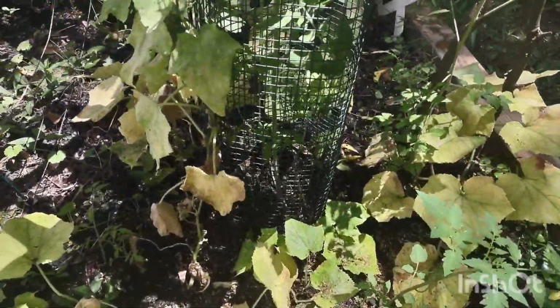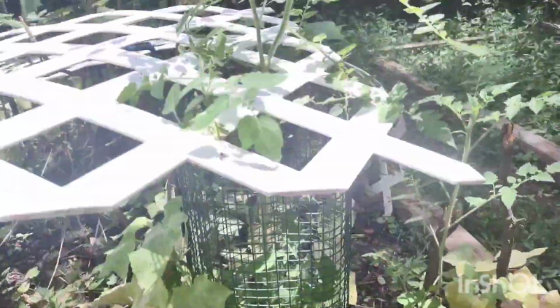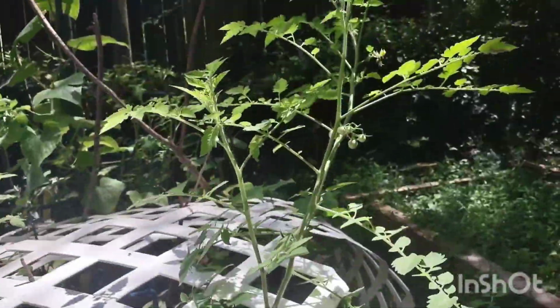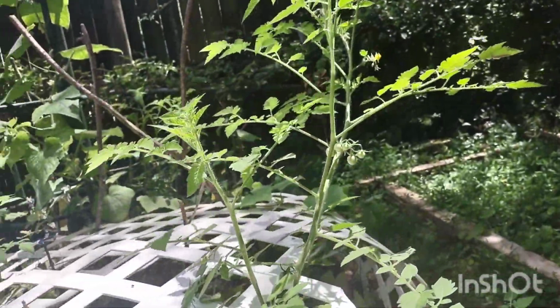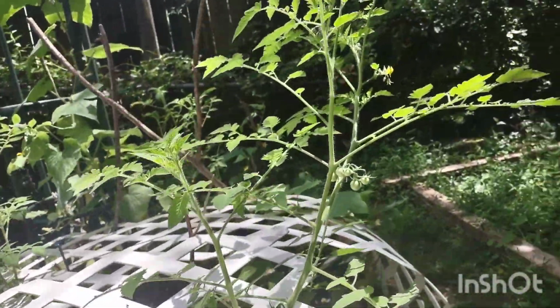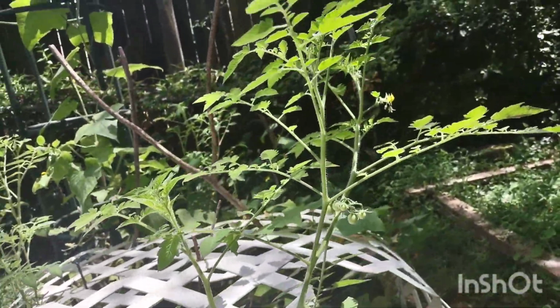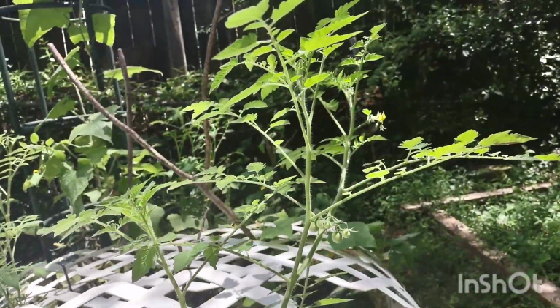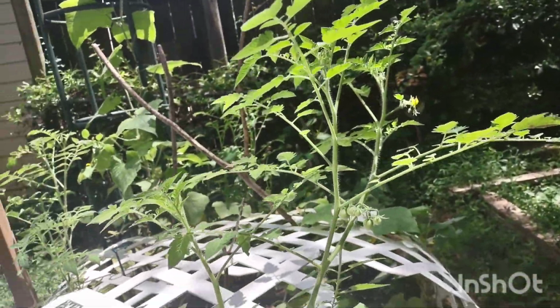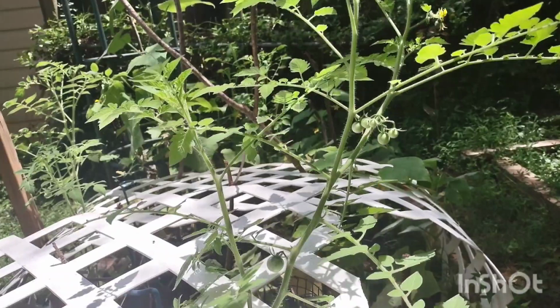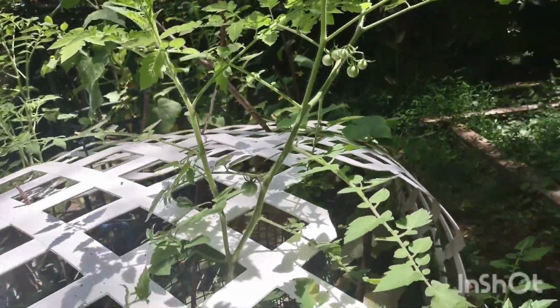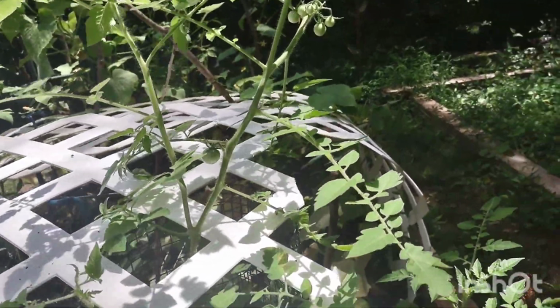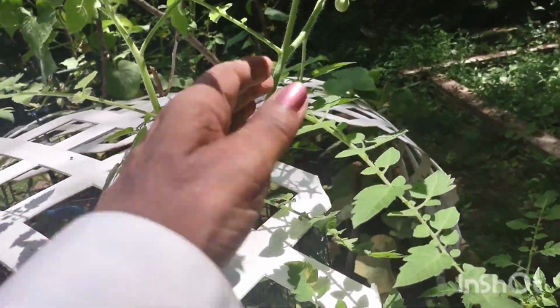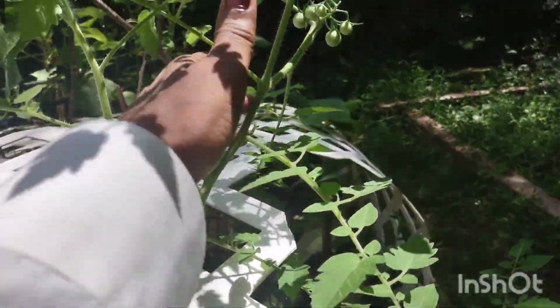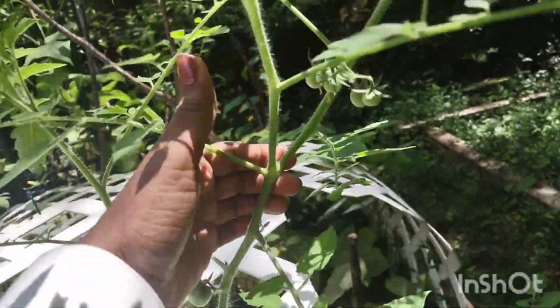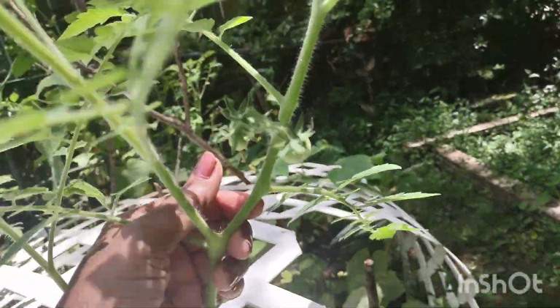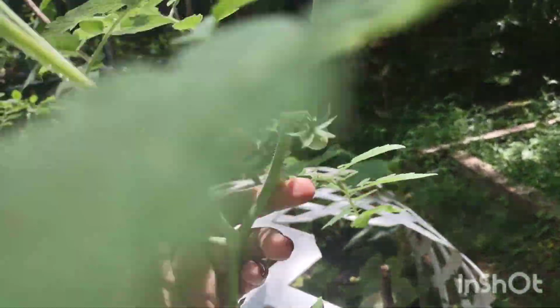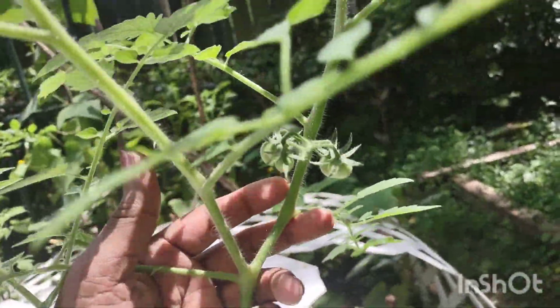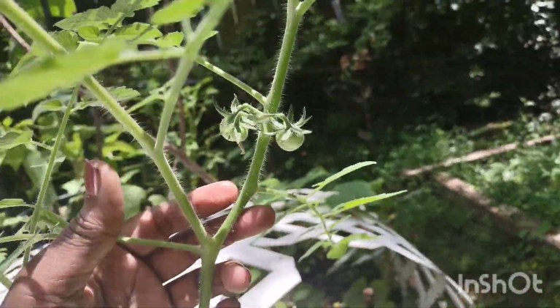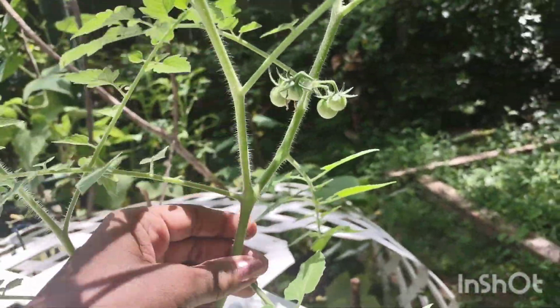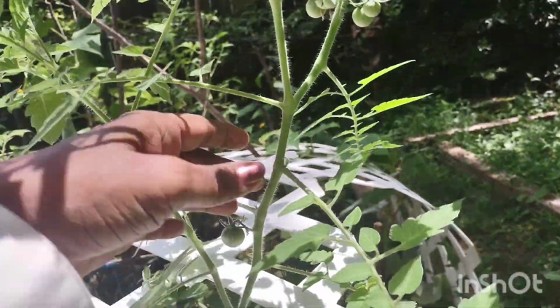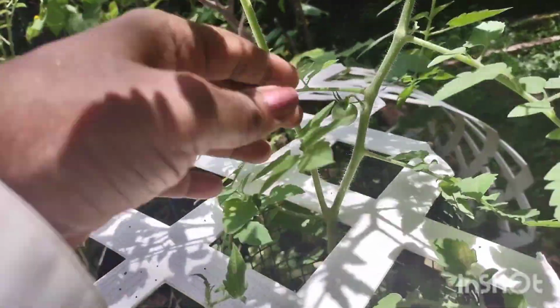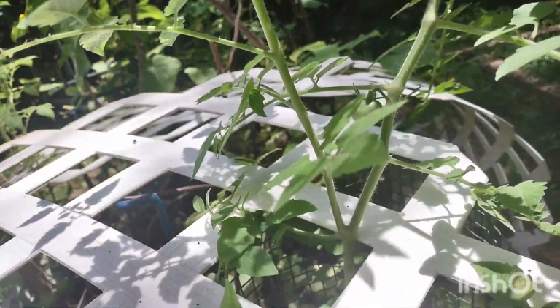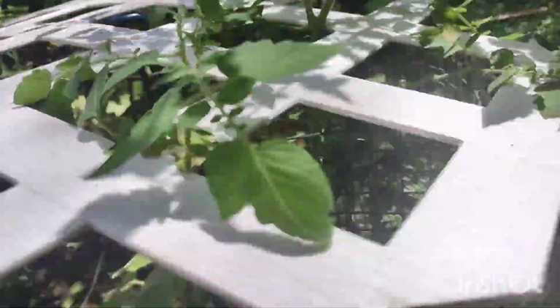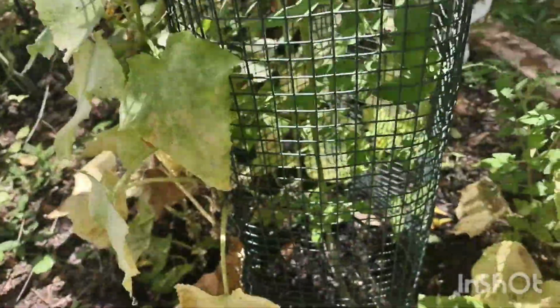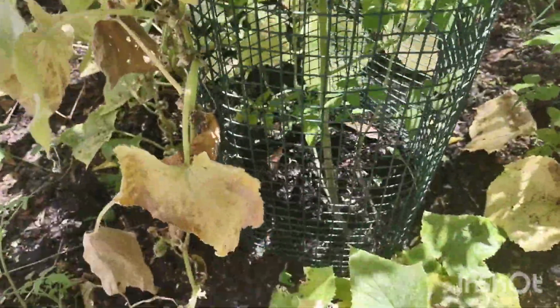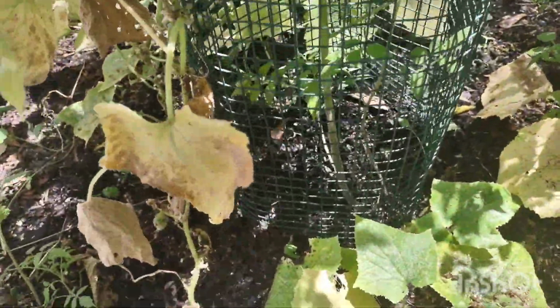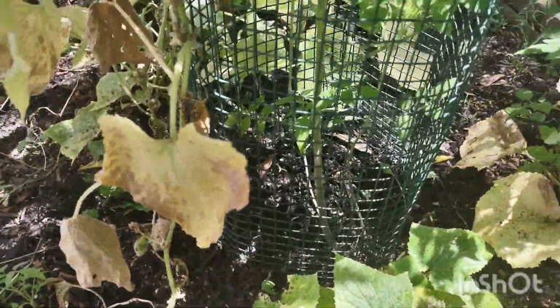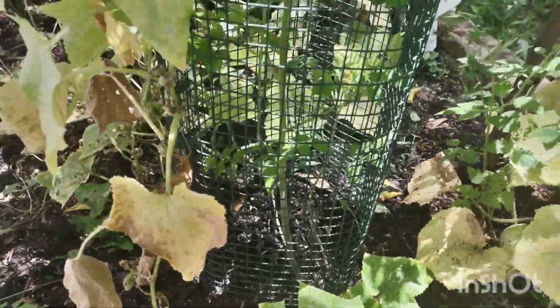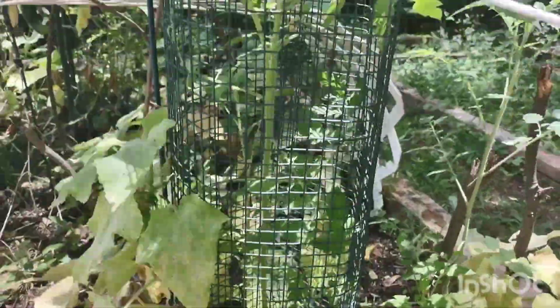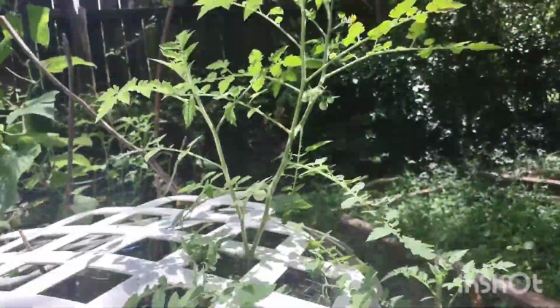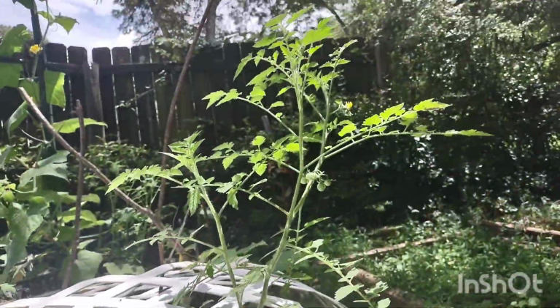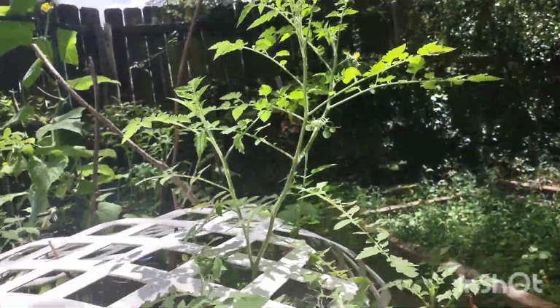The tomato plant is growing so beautifully. Gonna have some tomatoes soon. That's wonderful. Remember it was a little tiny thing and it got that big. That's good.